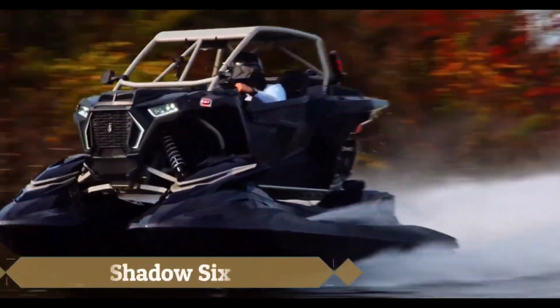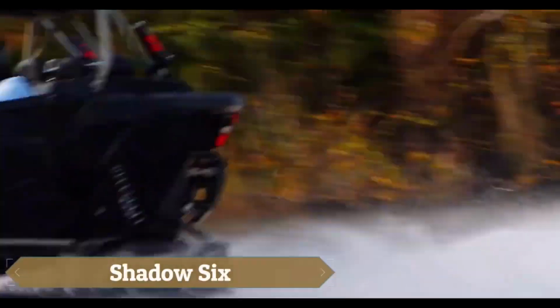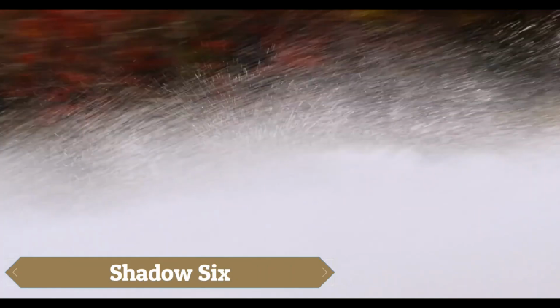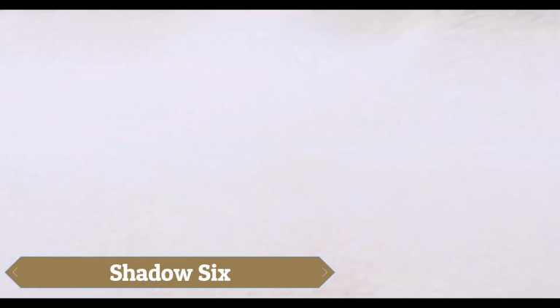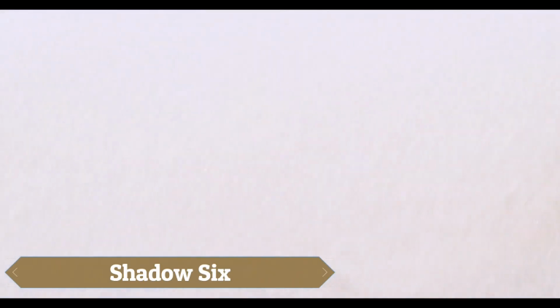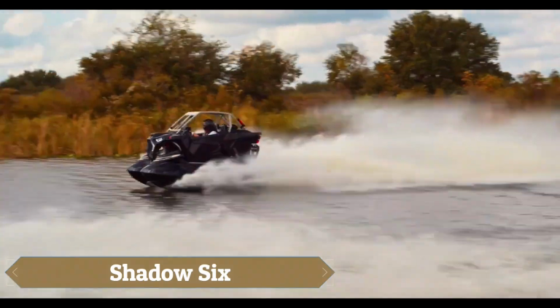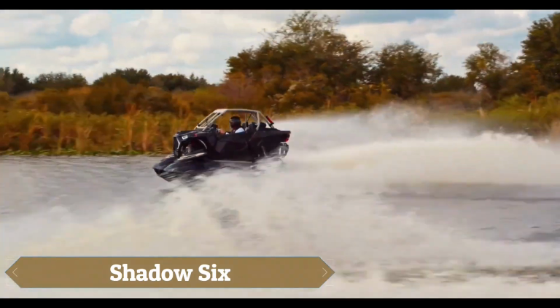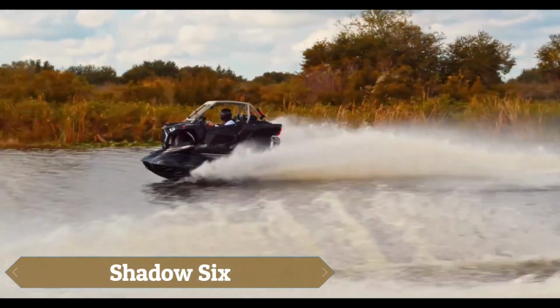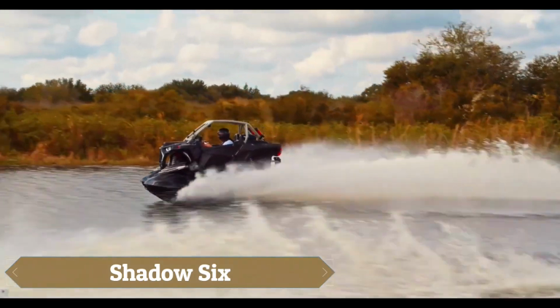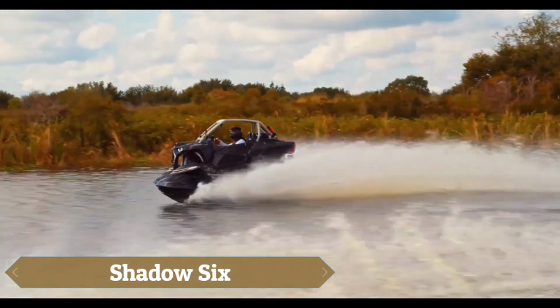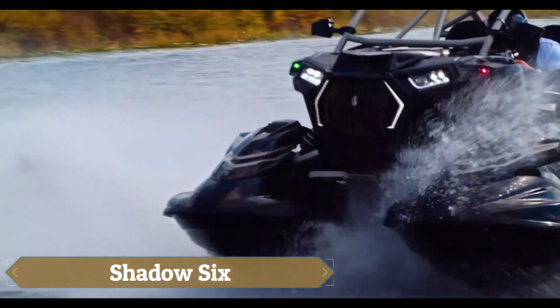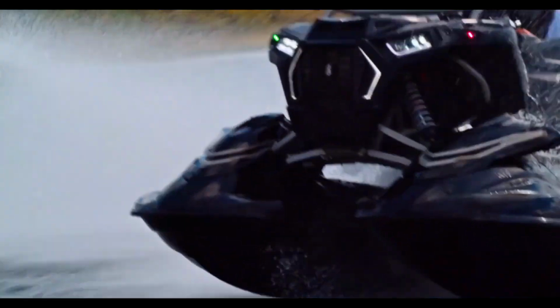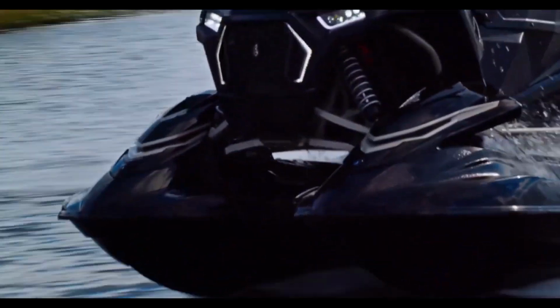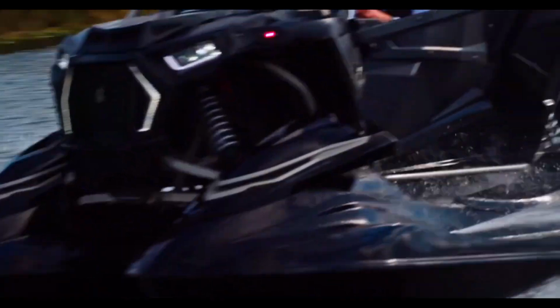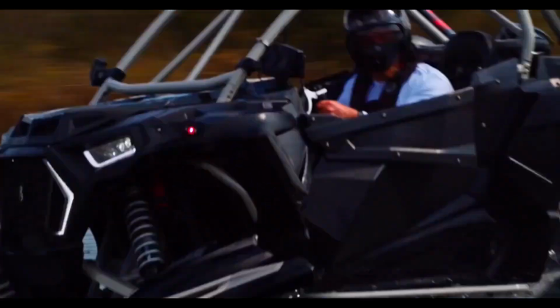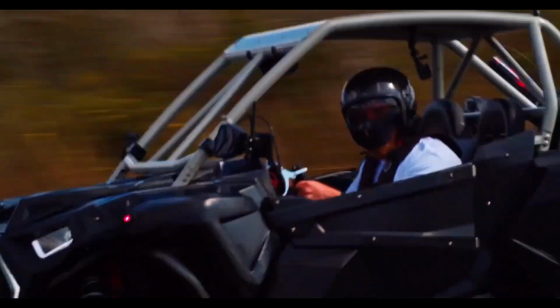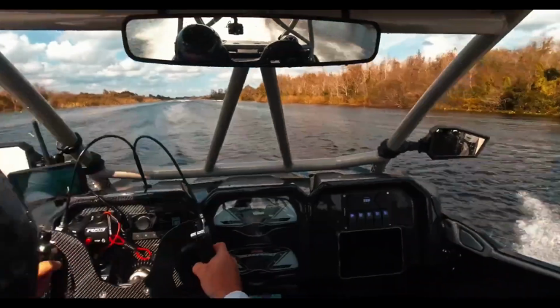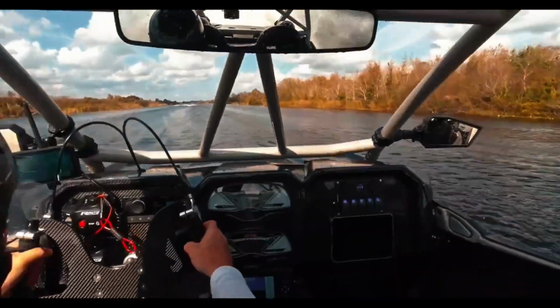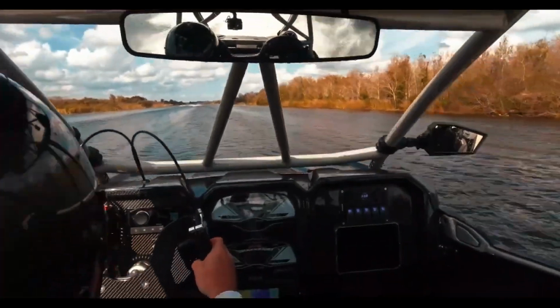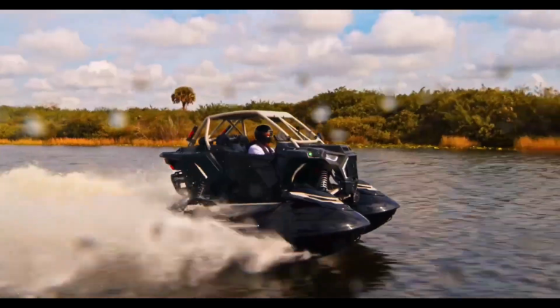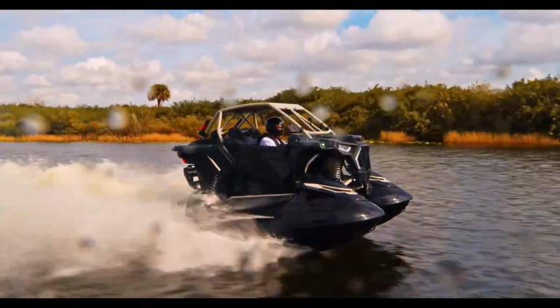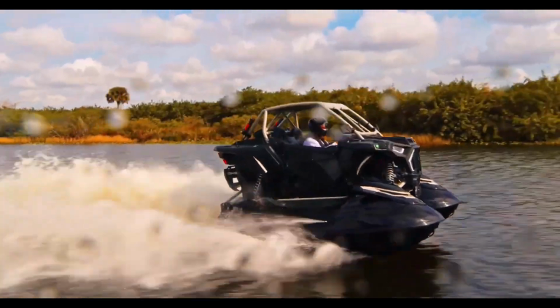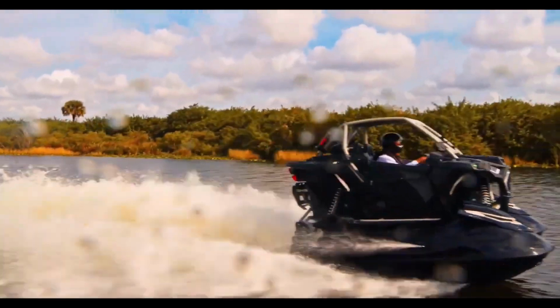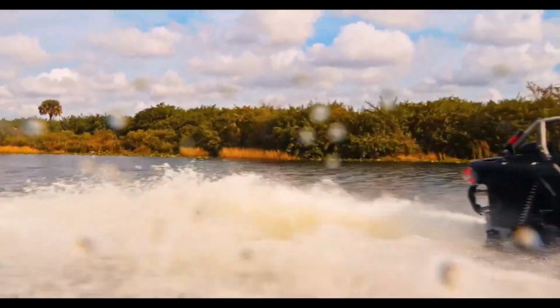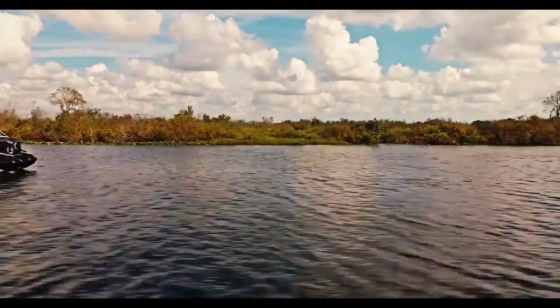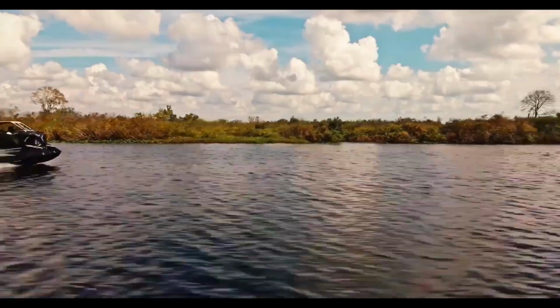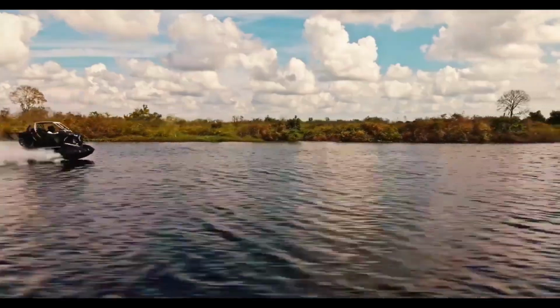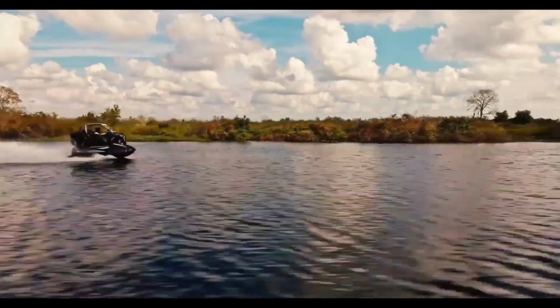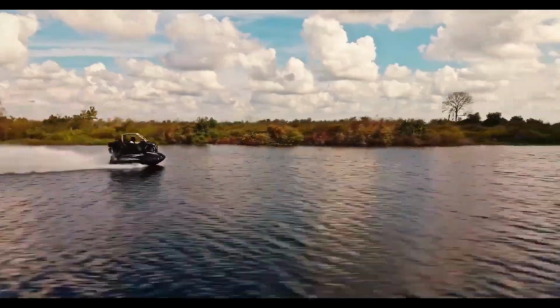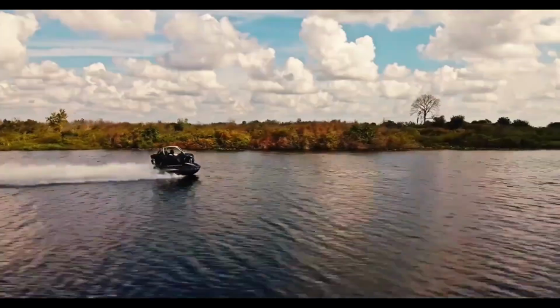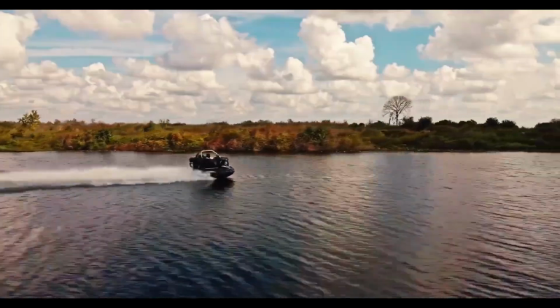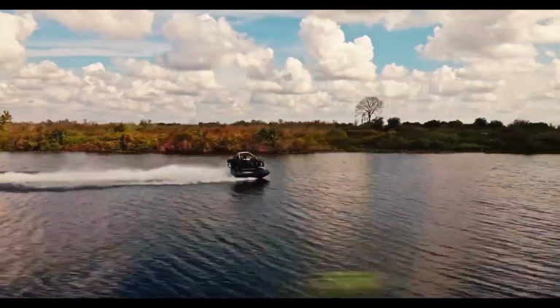The Shadow 6 is a performance hybrid vehicle designed to dominate both water and off-road terrains with ease. Its dual-hull structure provides exceptional stability, allowing it to handle rough water conditions while maintaining speed and control.